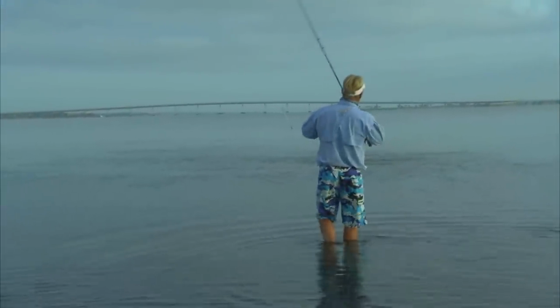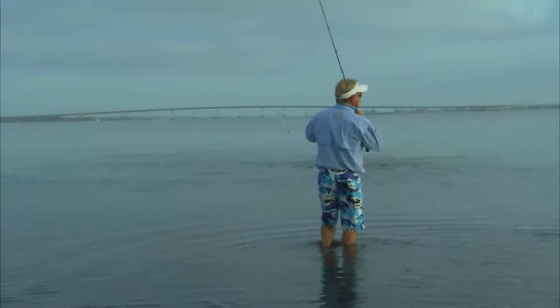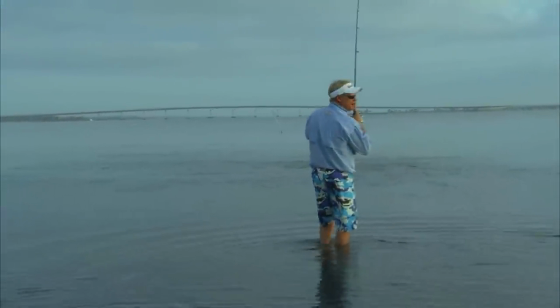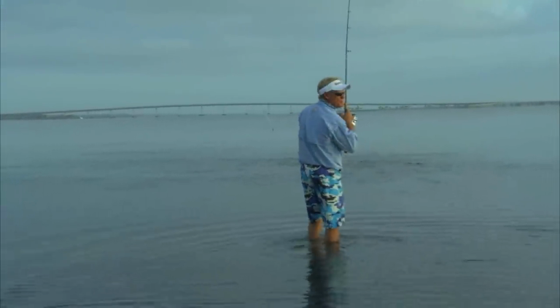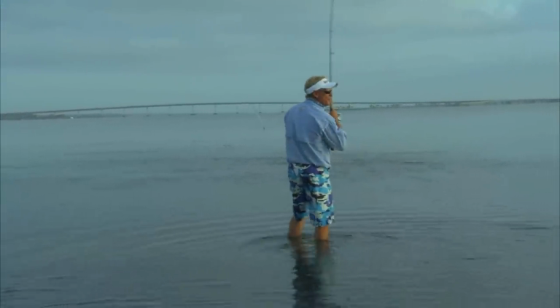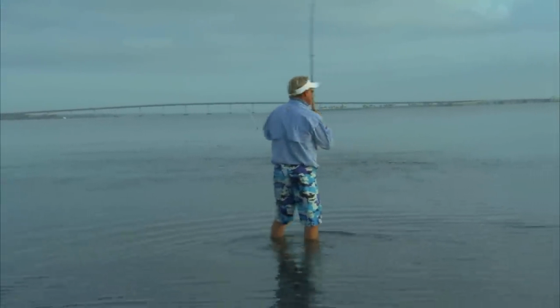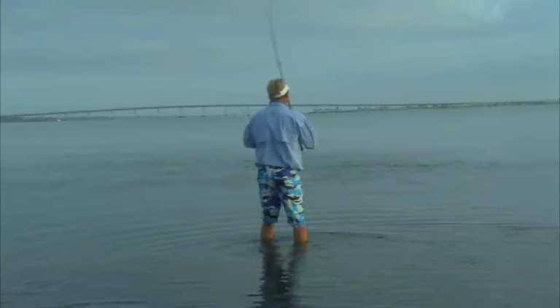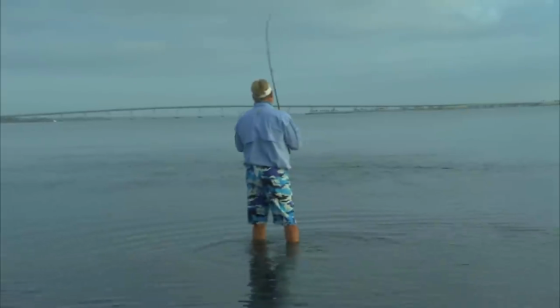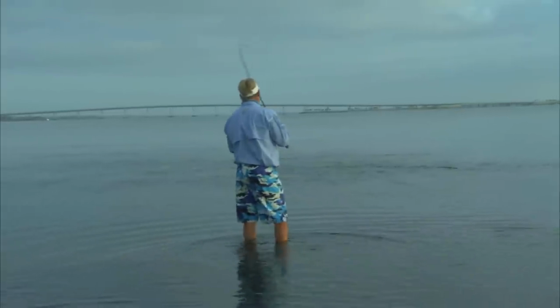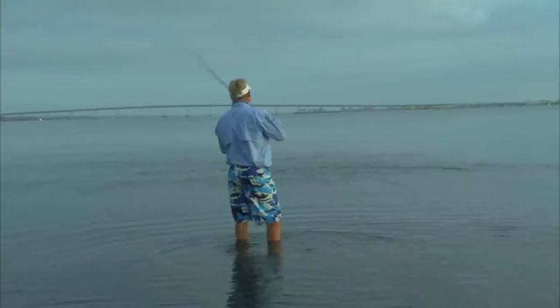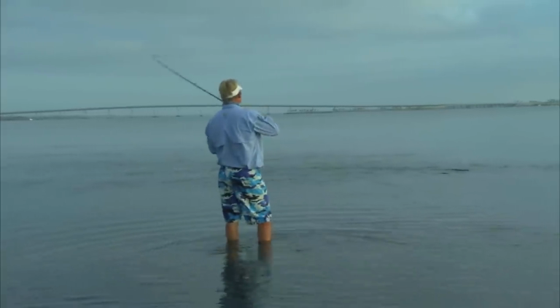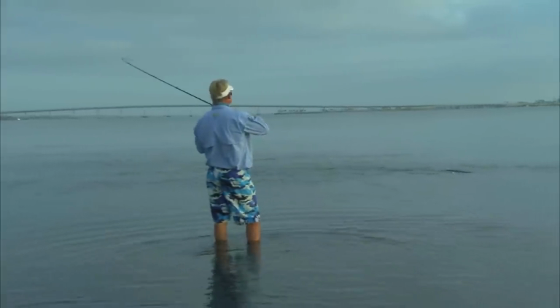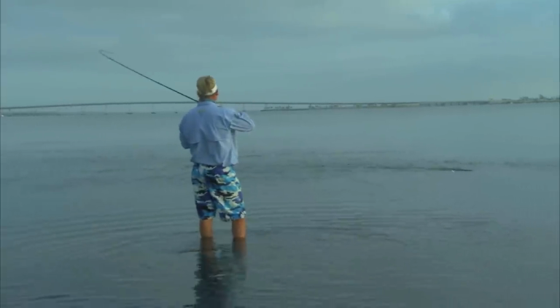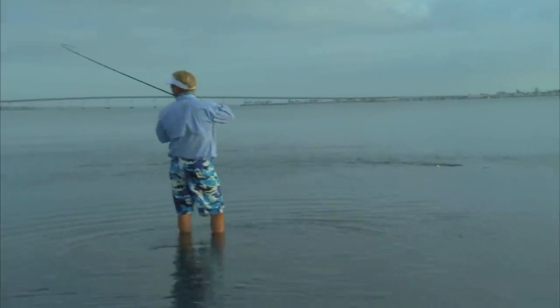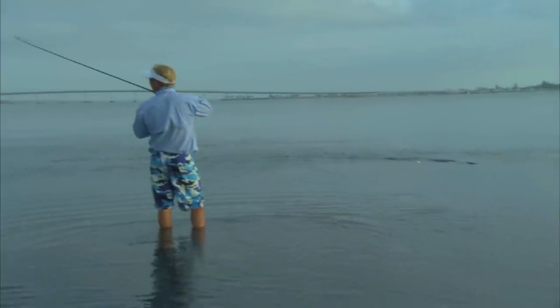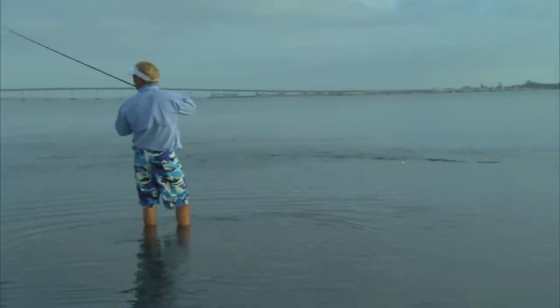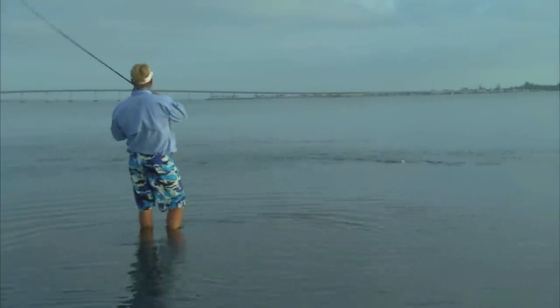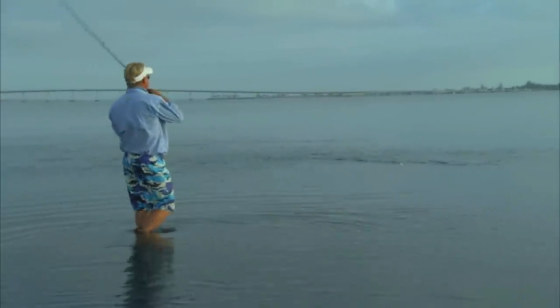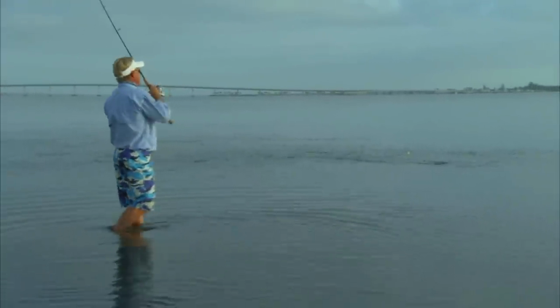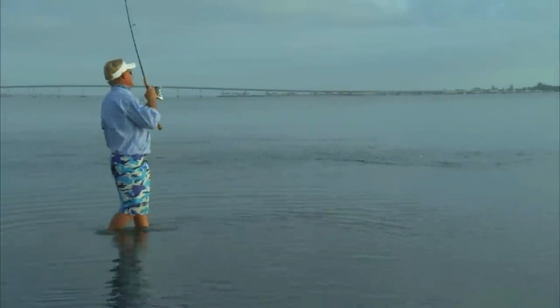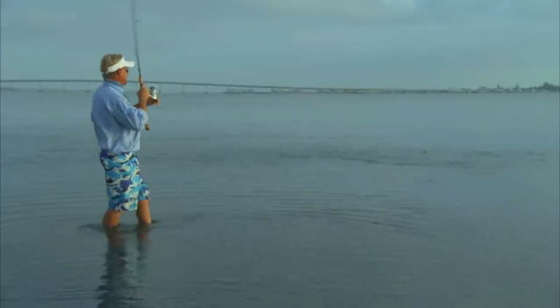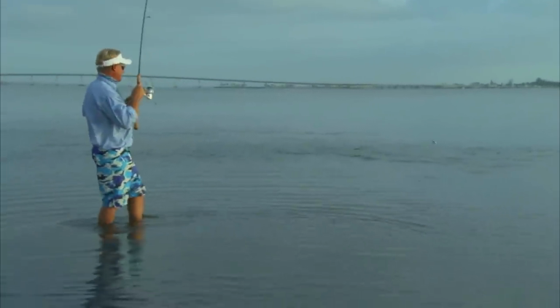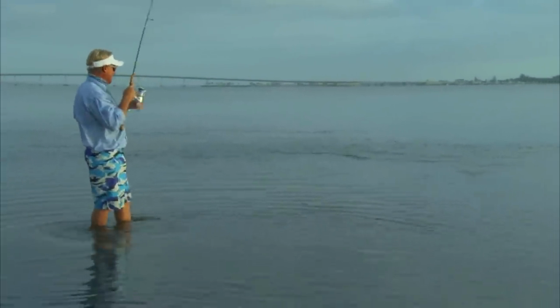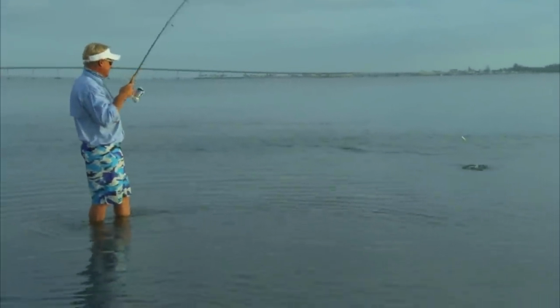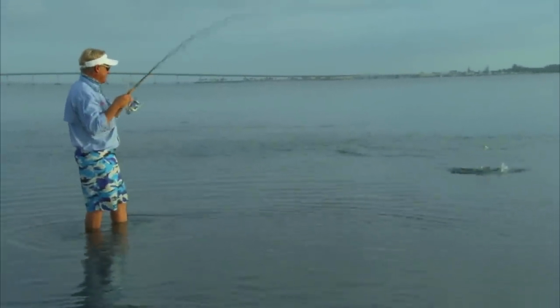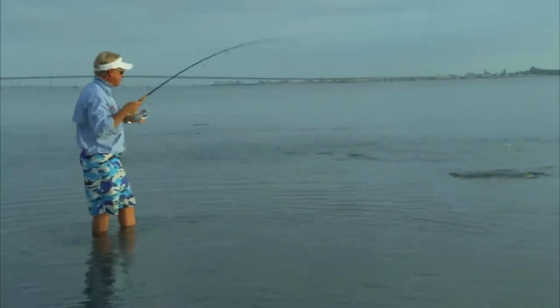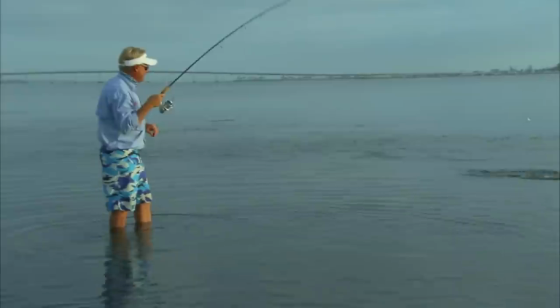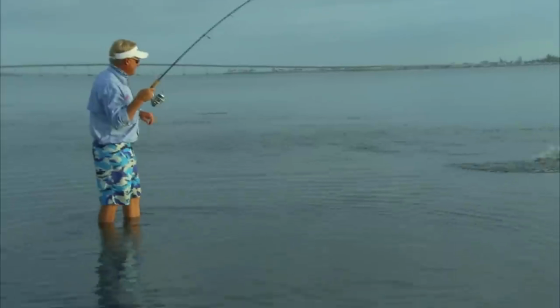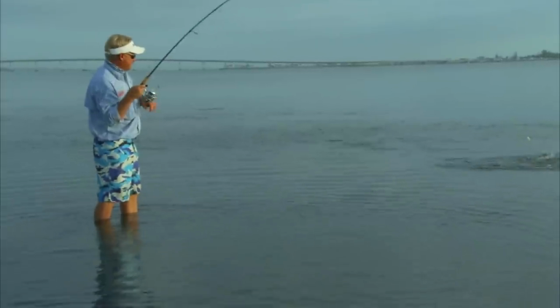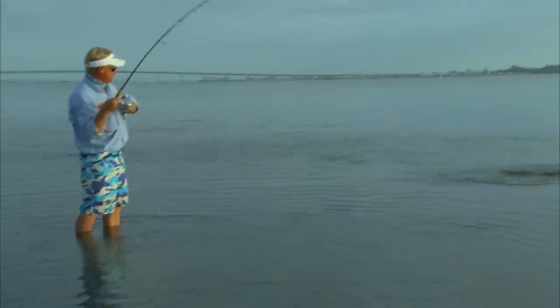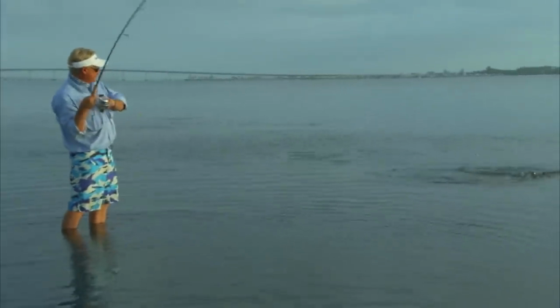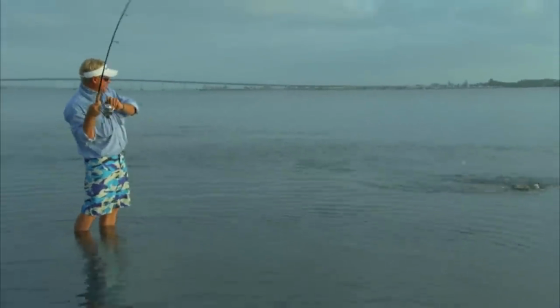Getting a little airborne there. I had one bust mine as soon as you got hooked up too. He come up and slurped it right off the top. Beautiful trout.